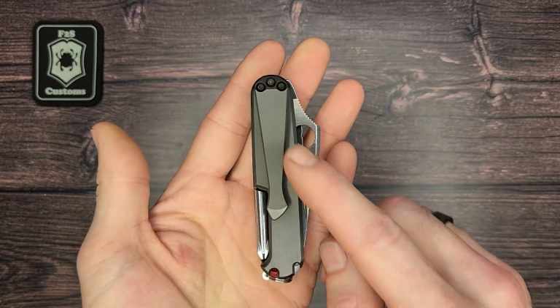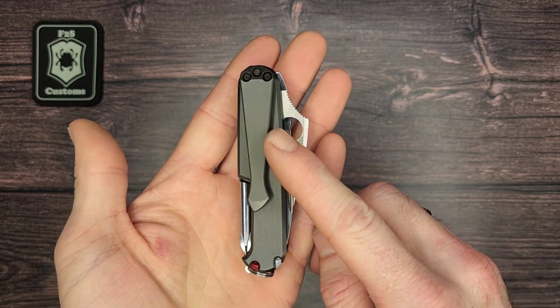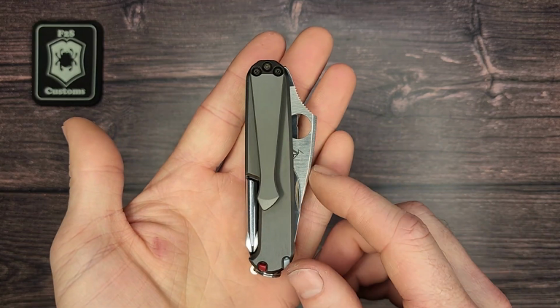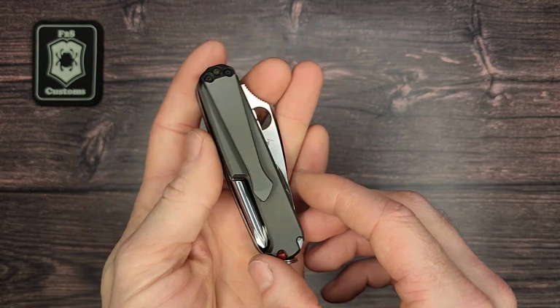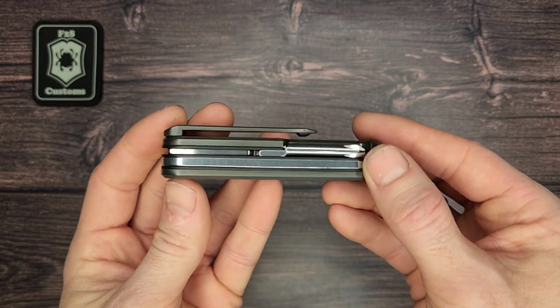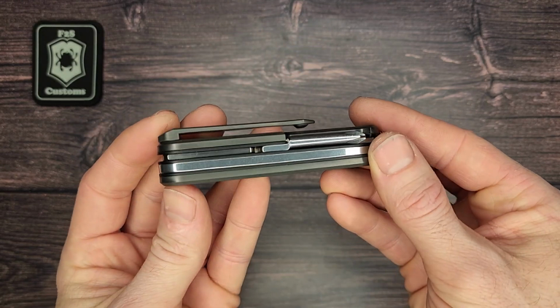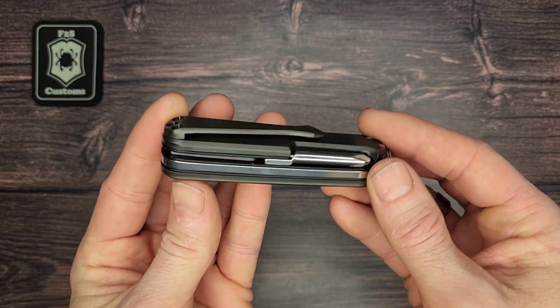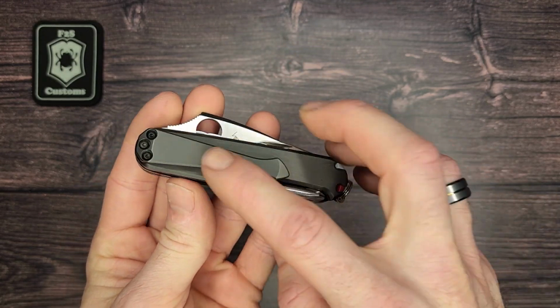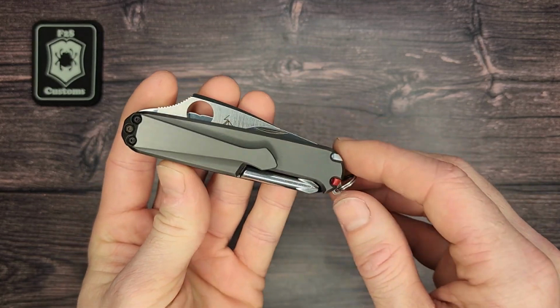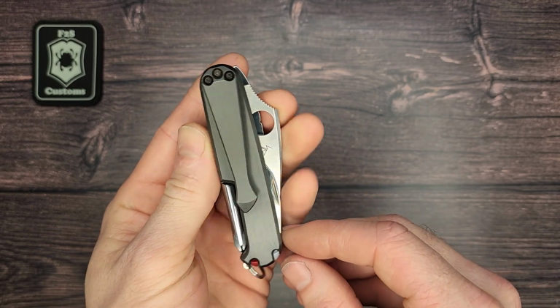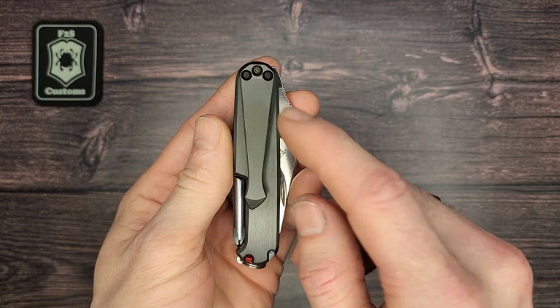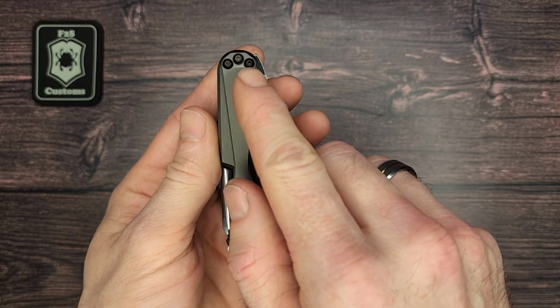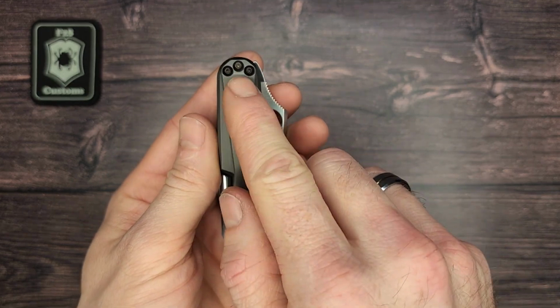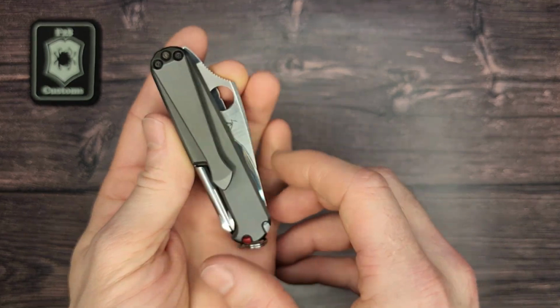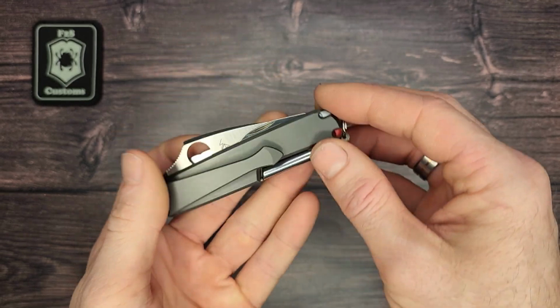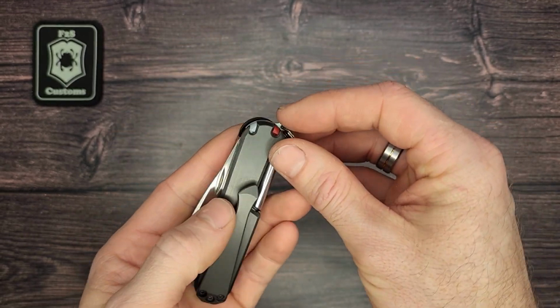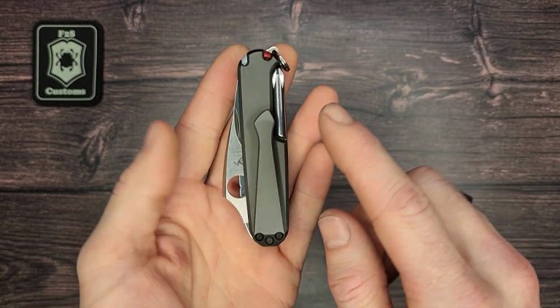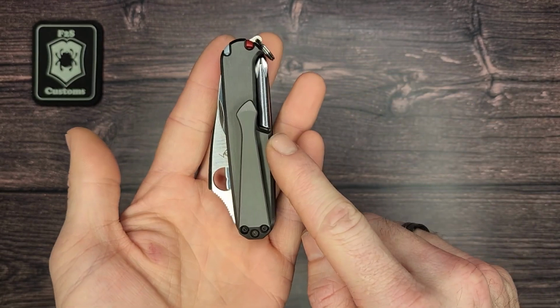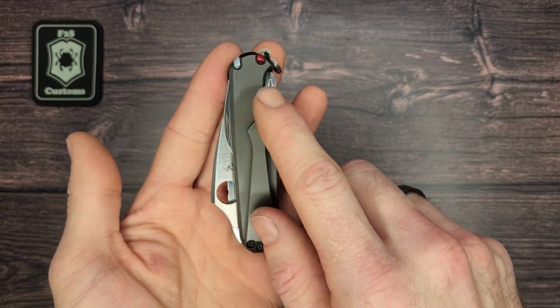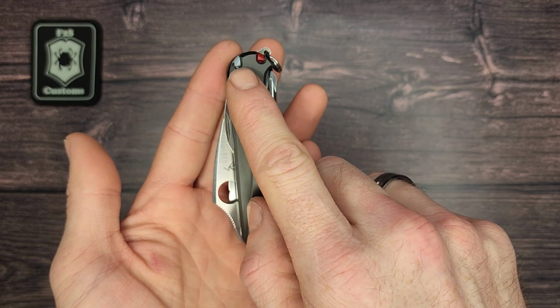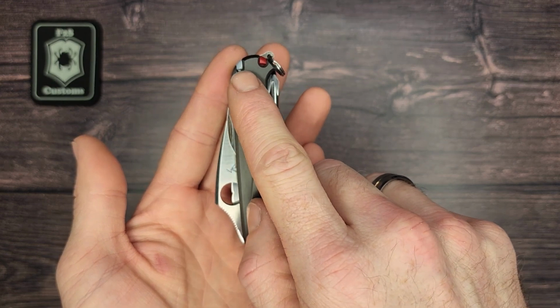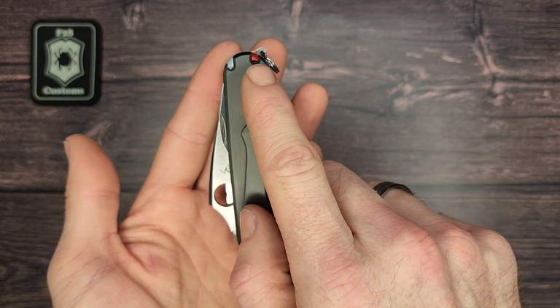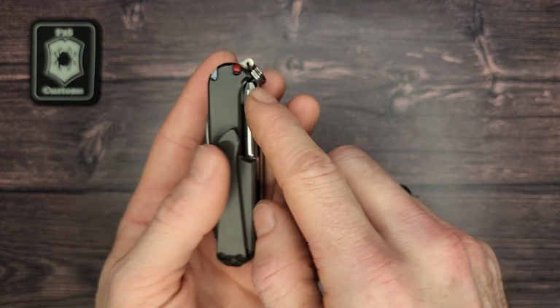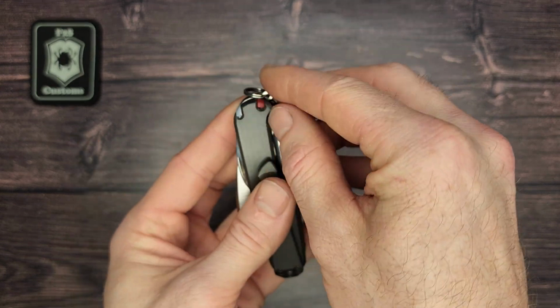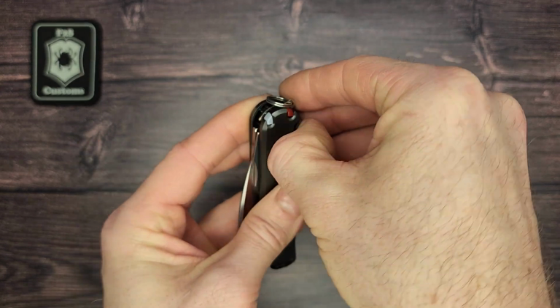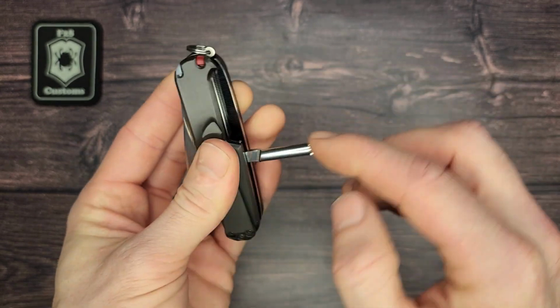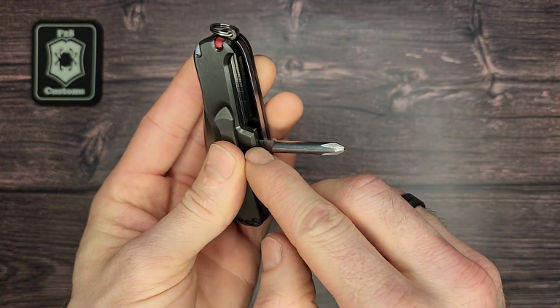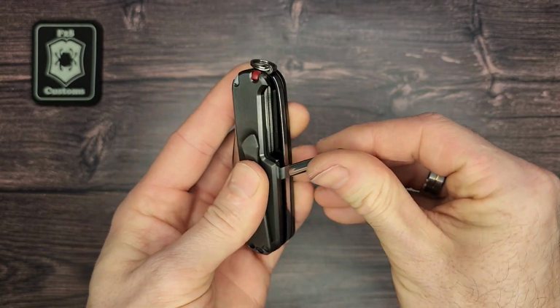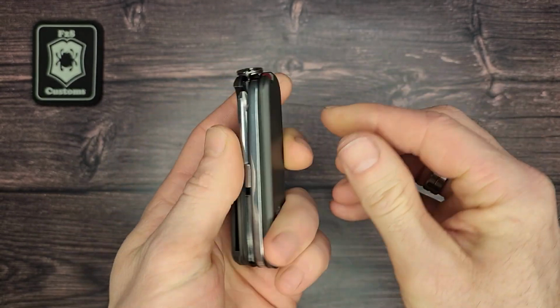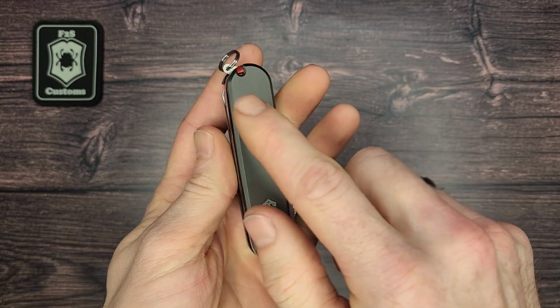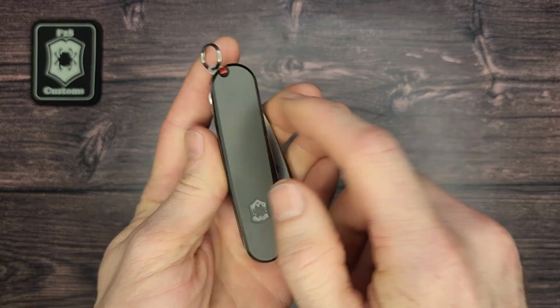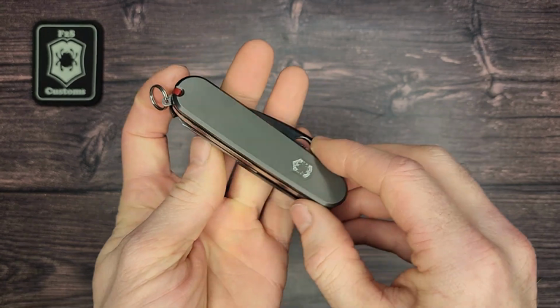On the back it has a deep carry pocket clip, which is also made from Zirconium, and that can be removed by those three bolts there. These are also plus scales, which means it has the pin, the pick, the needle slot right here, and the tweezers in the front here.